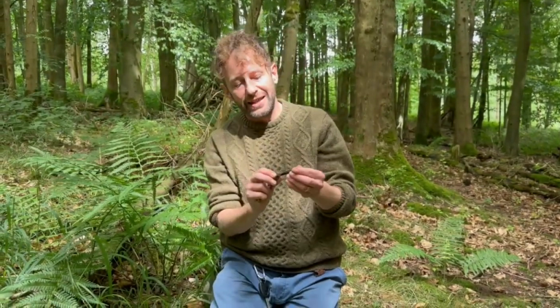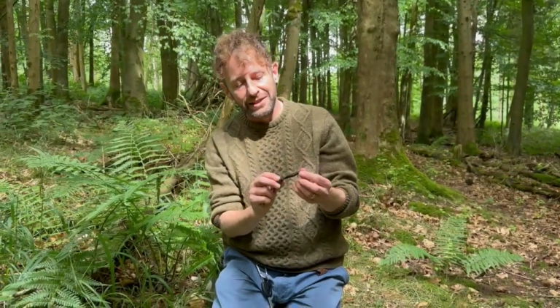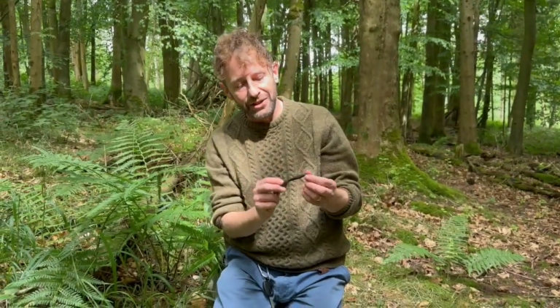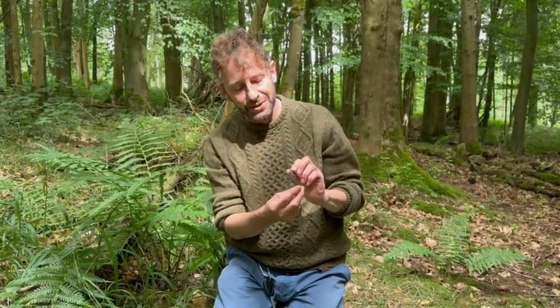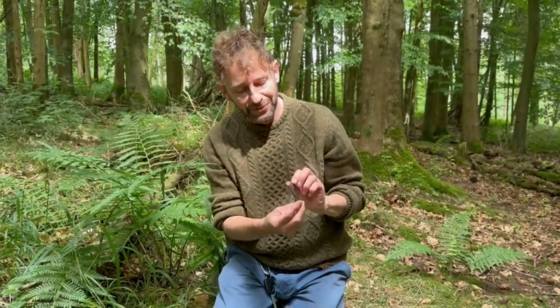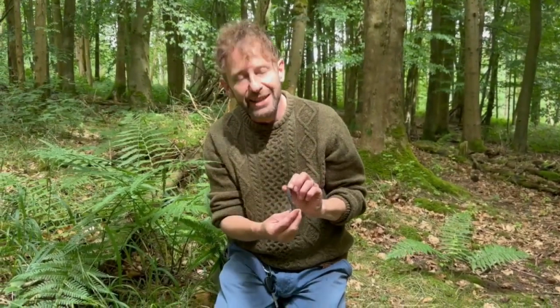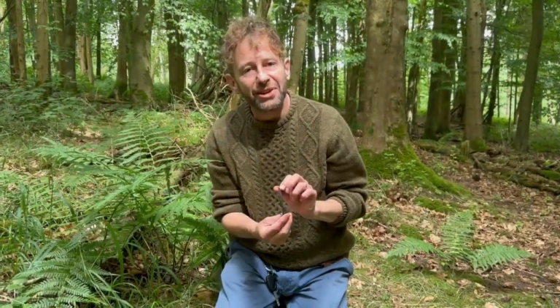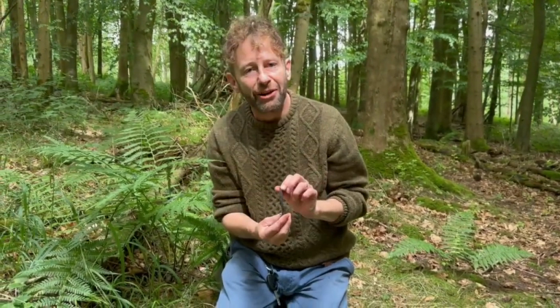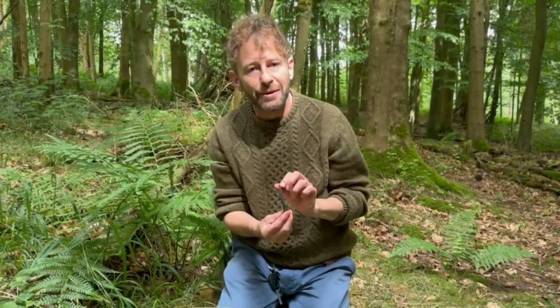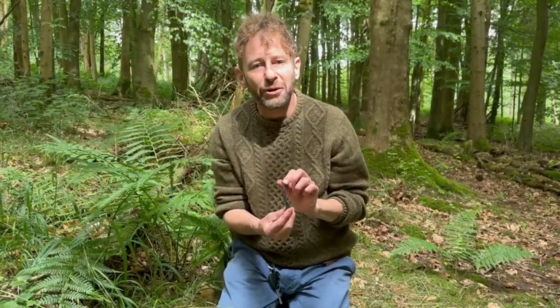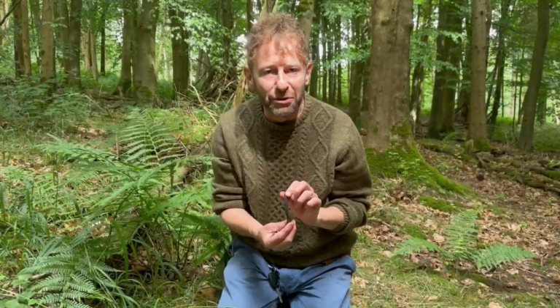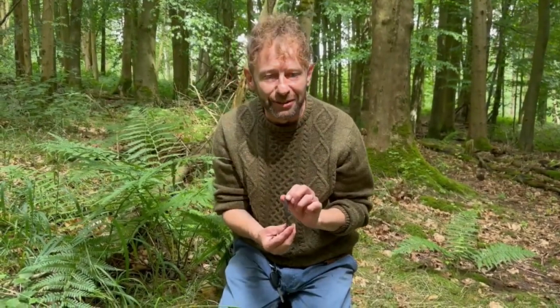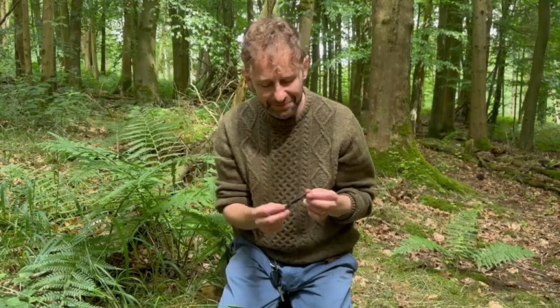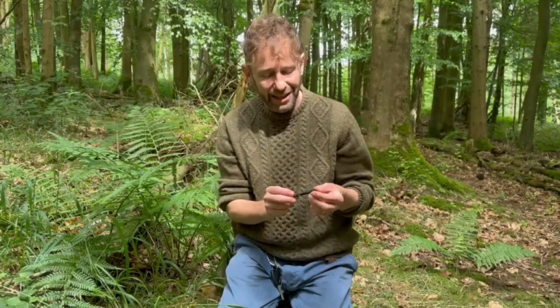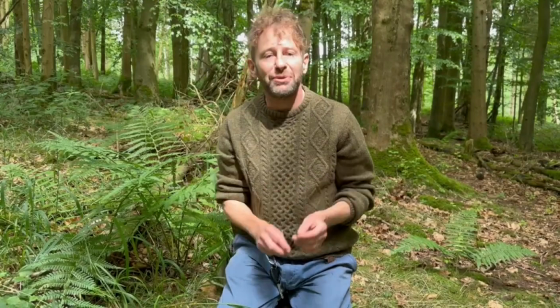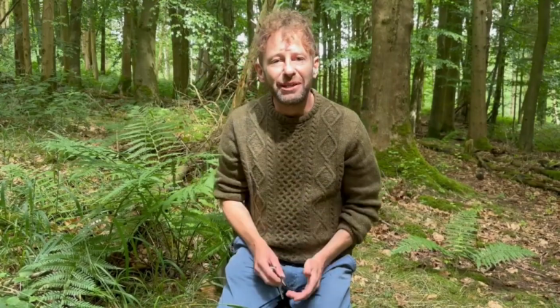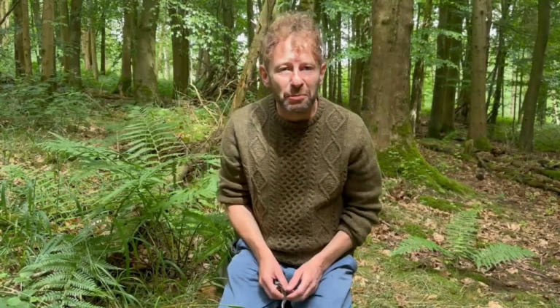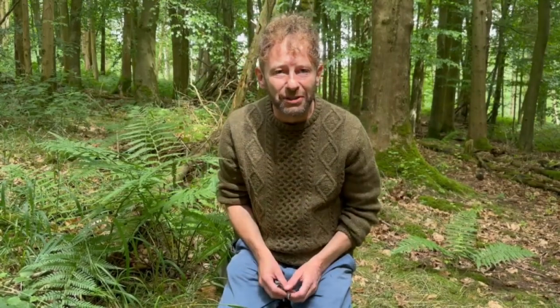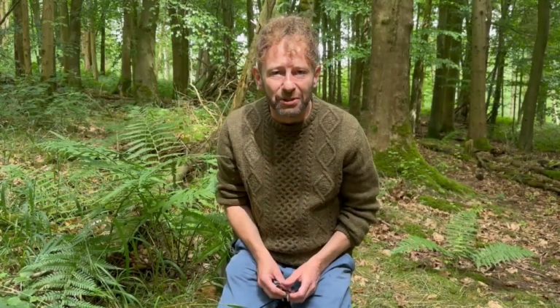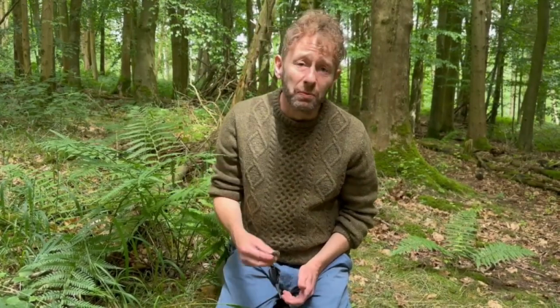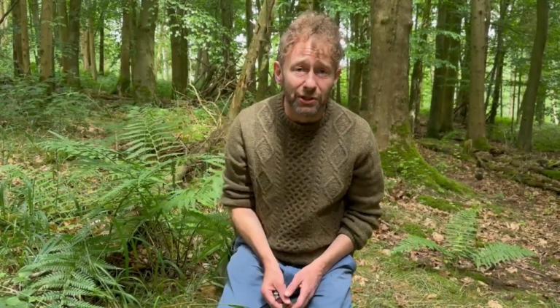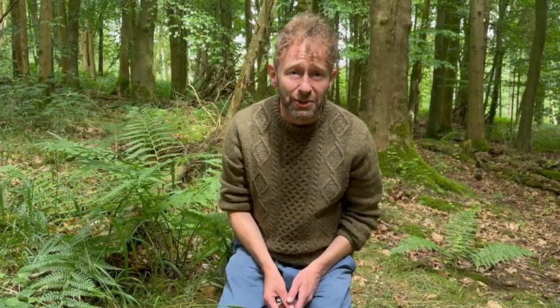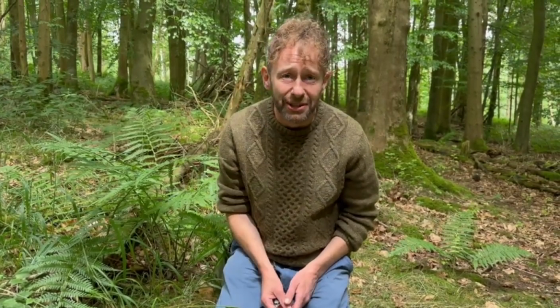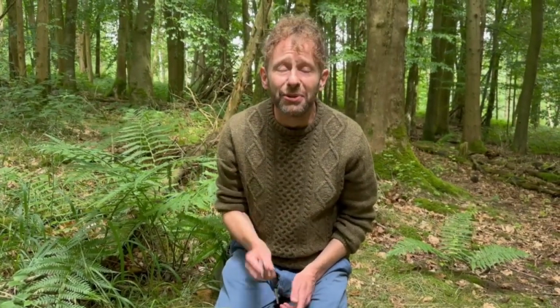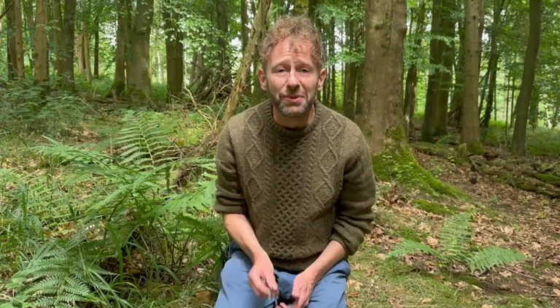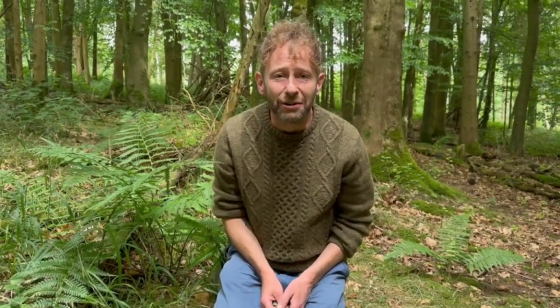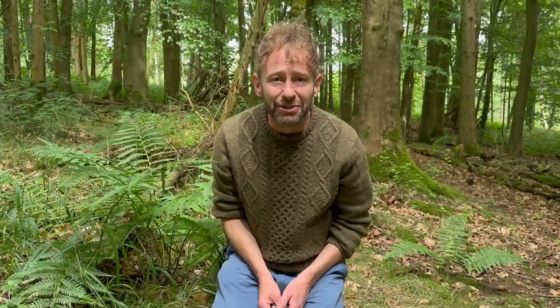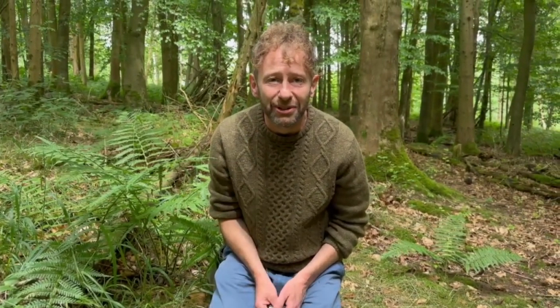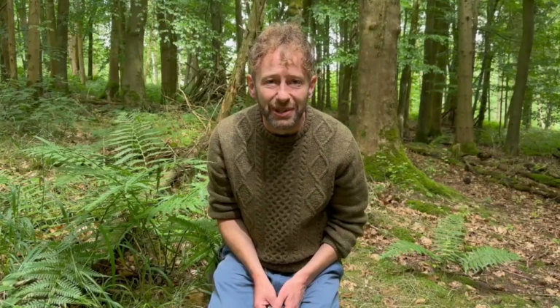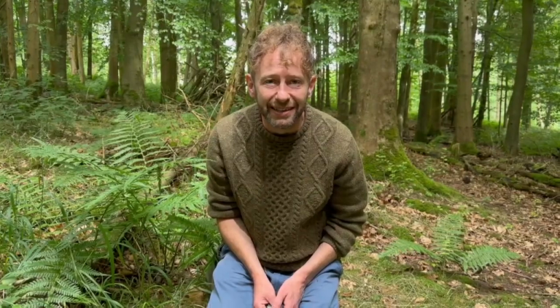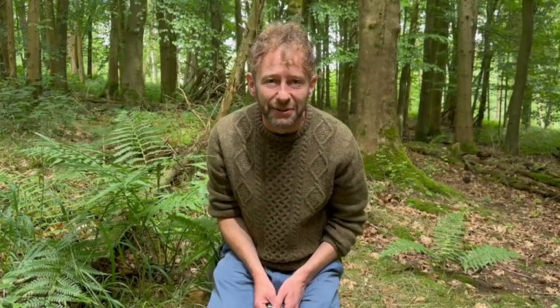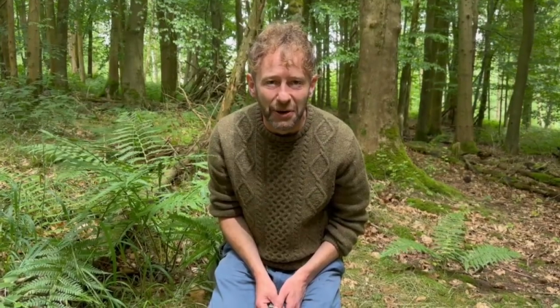Our dead man's fingers — Xylaria polymorpha. If you want to find out more about mushrooms, come on one of our courses or go to wildfooduk.com.